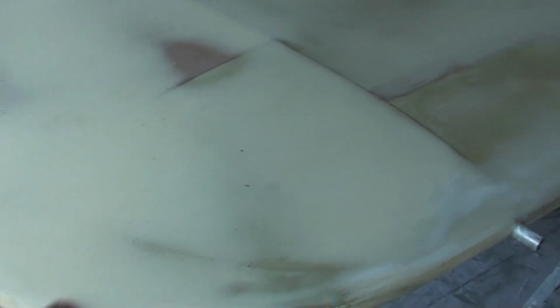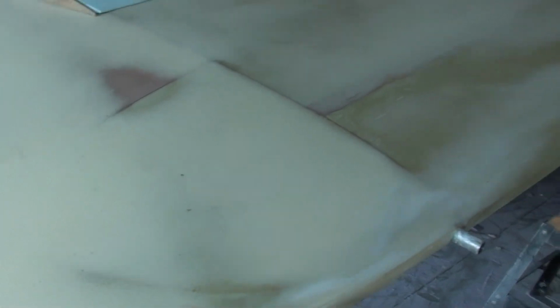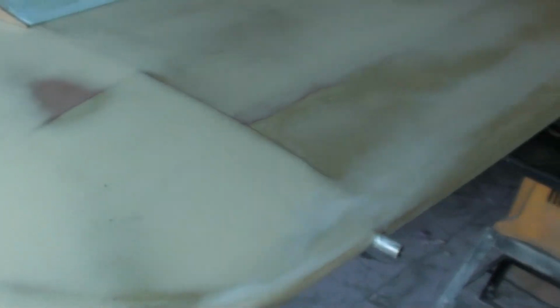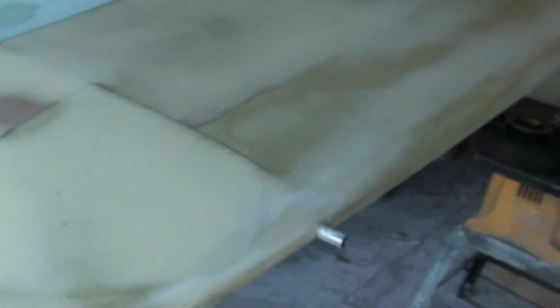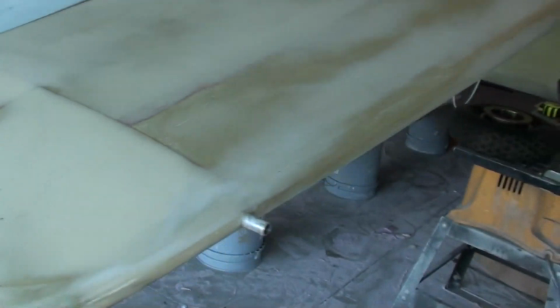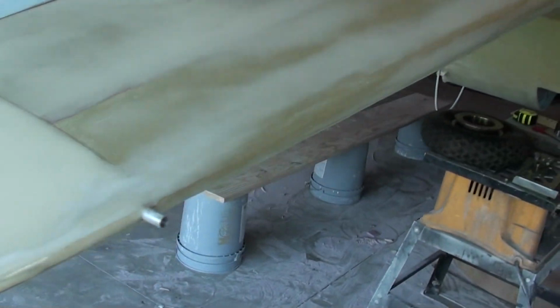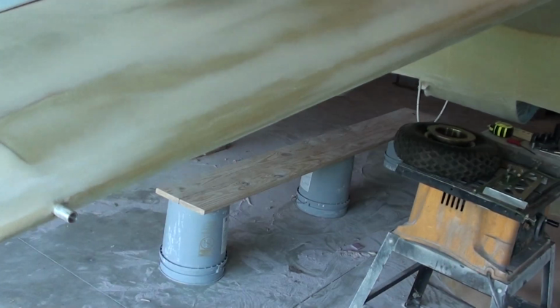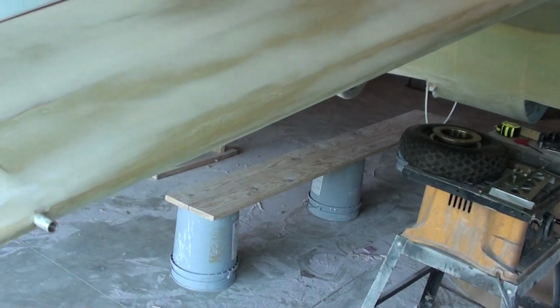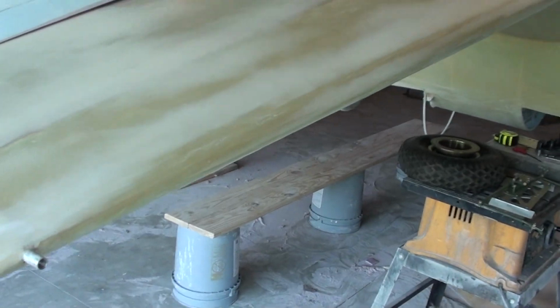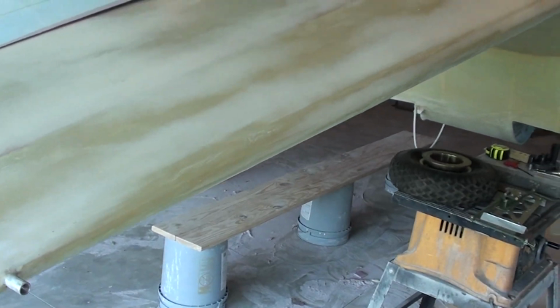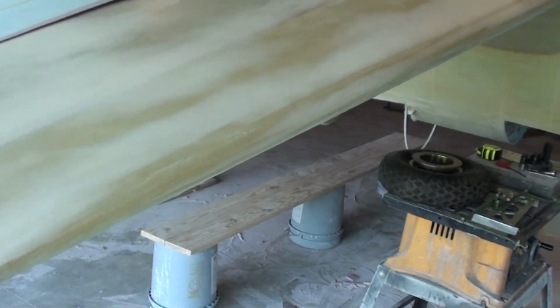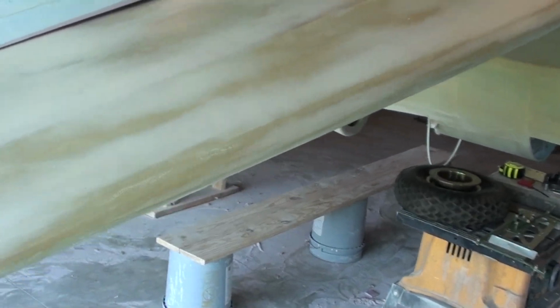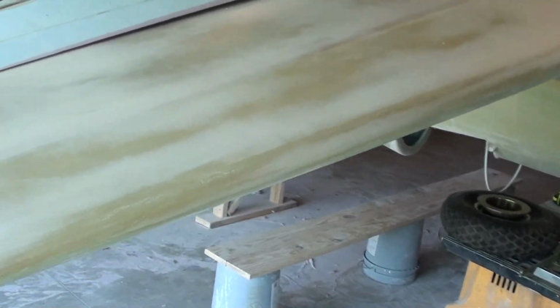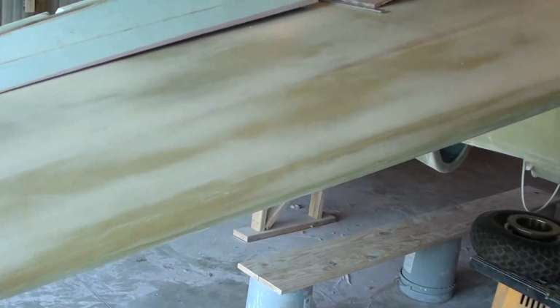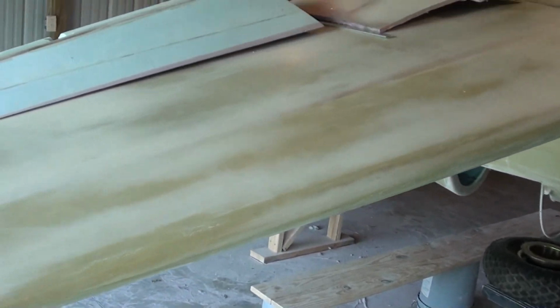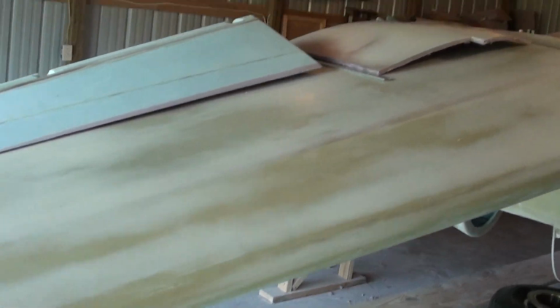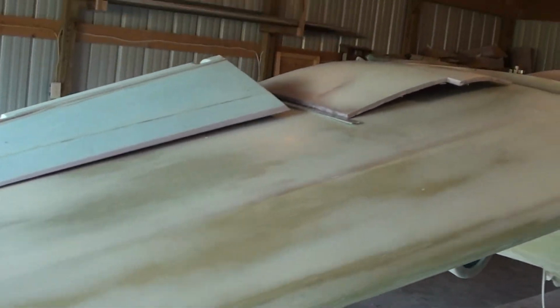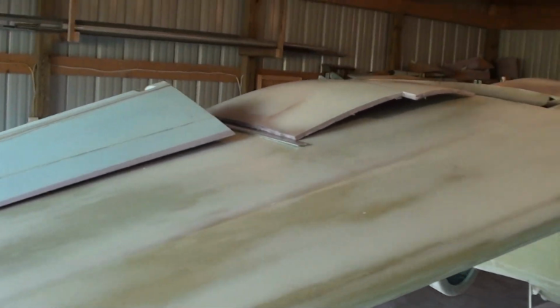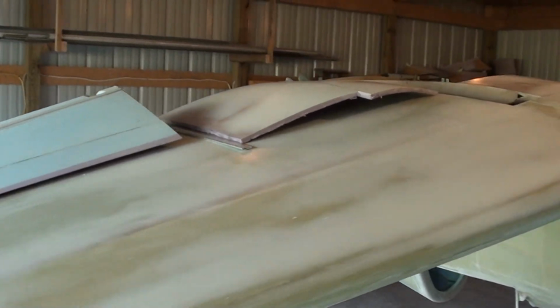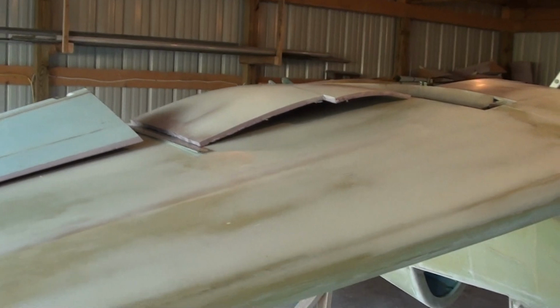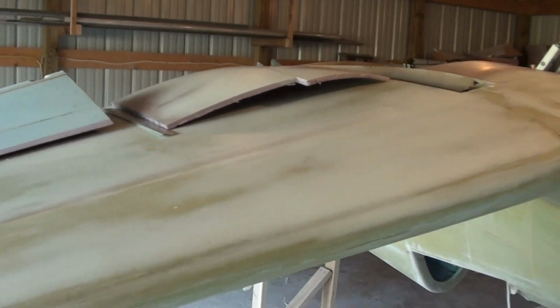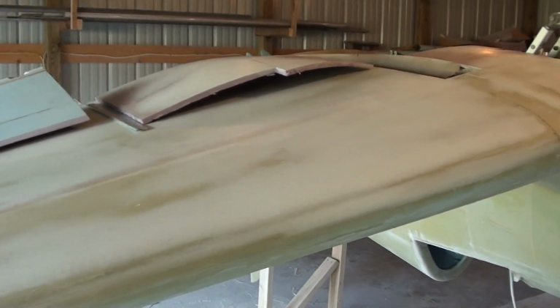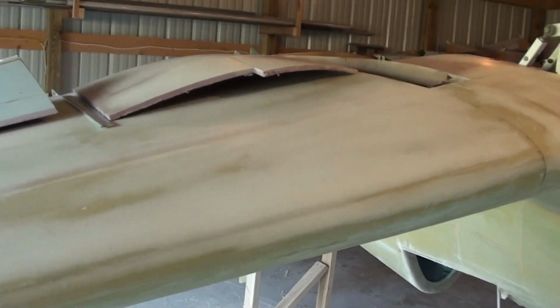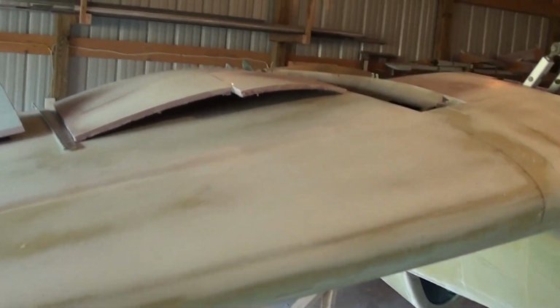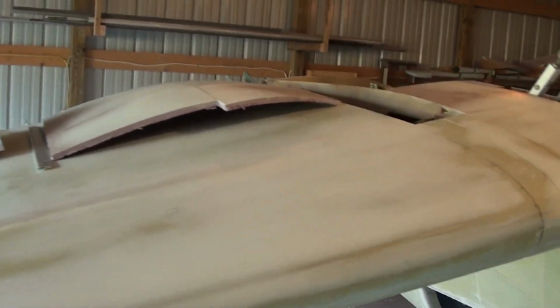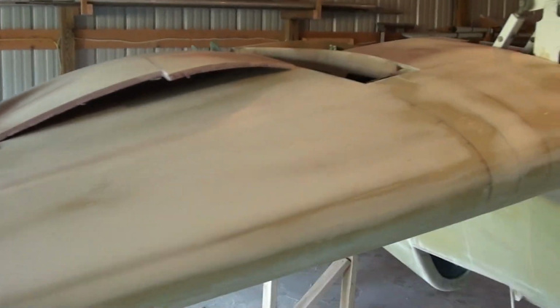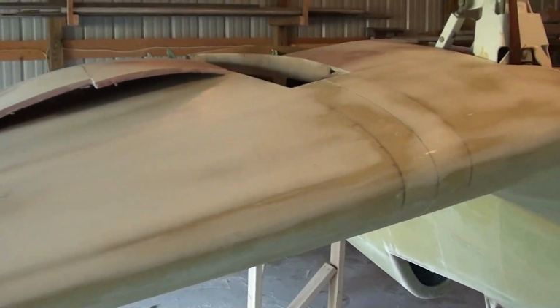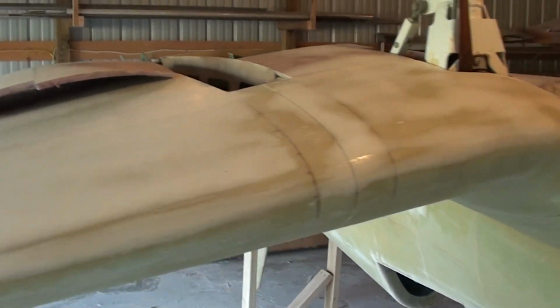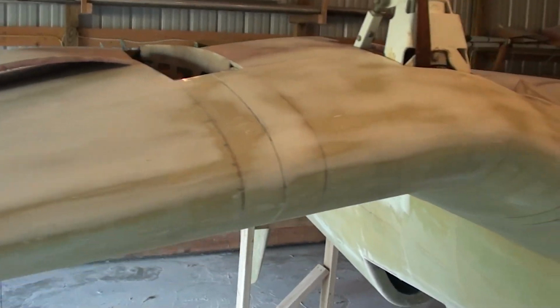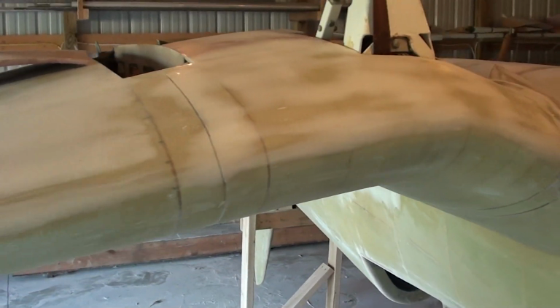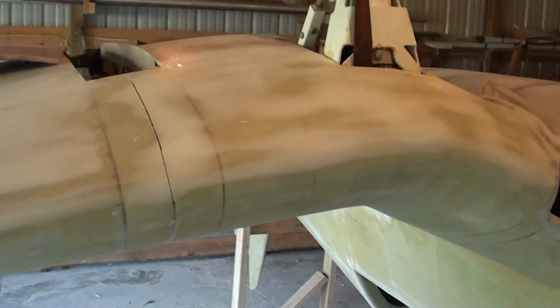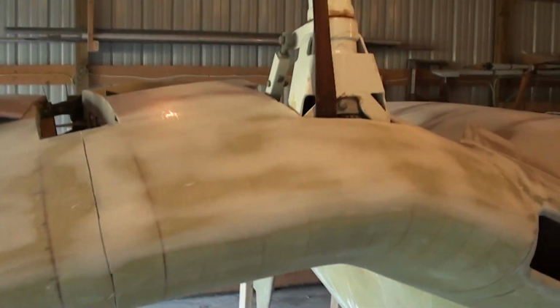There are slight low spots here and there, just little small things, but there are no pinholes to speak of. It literally filled all the pinholes.